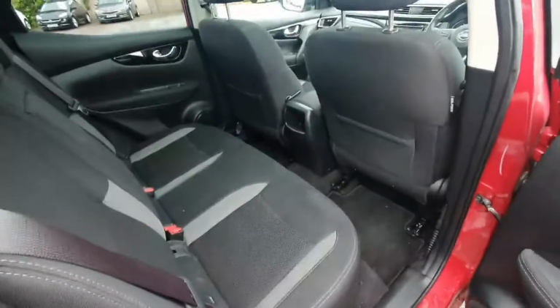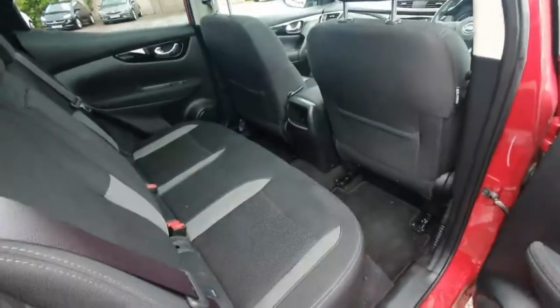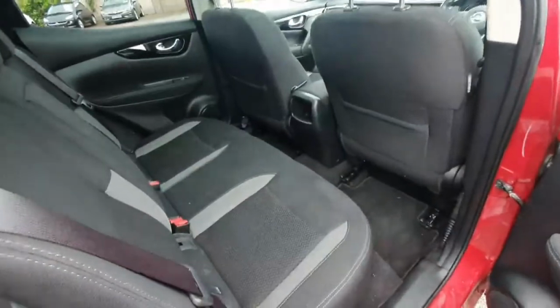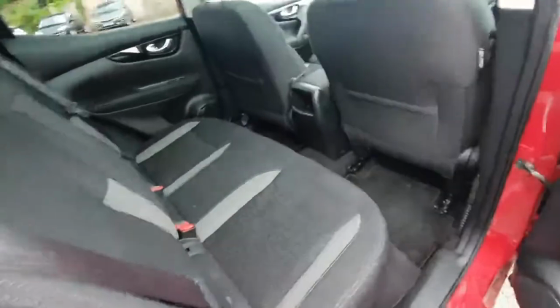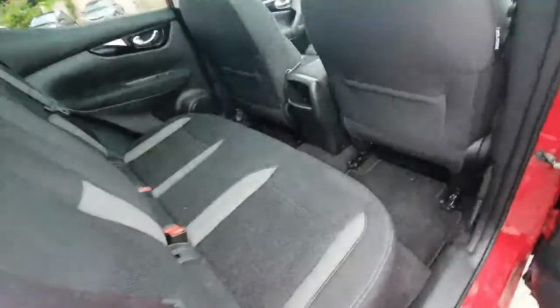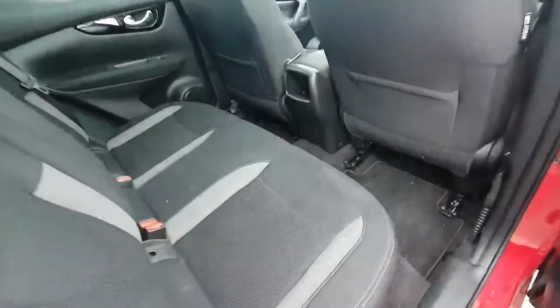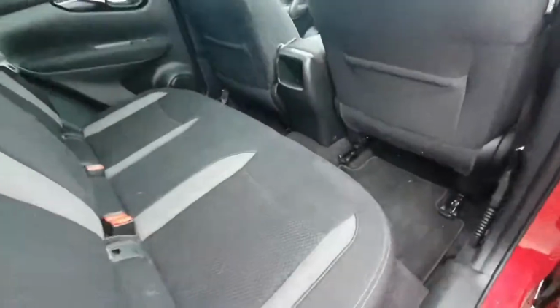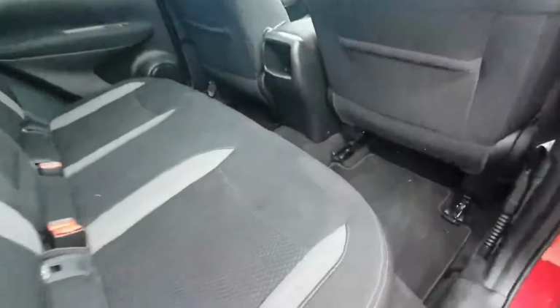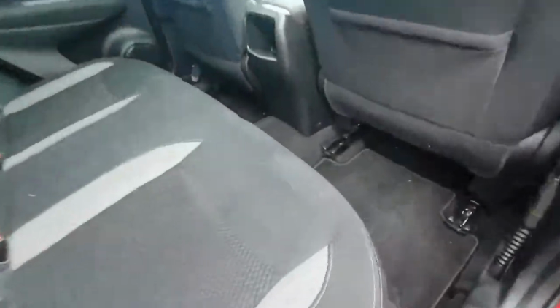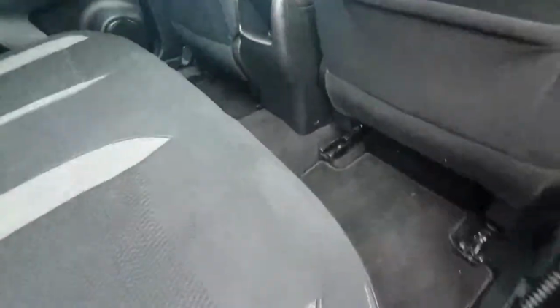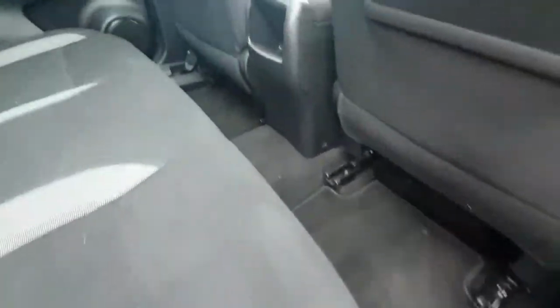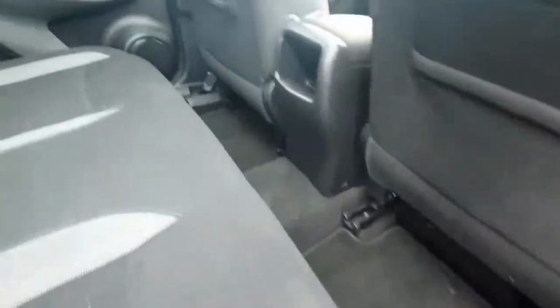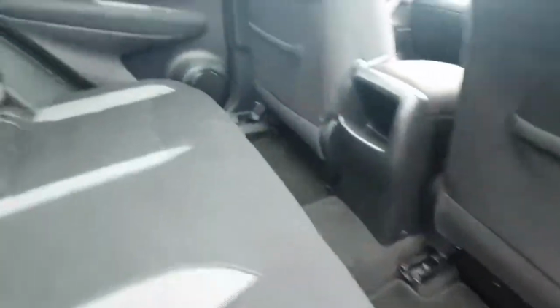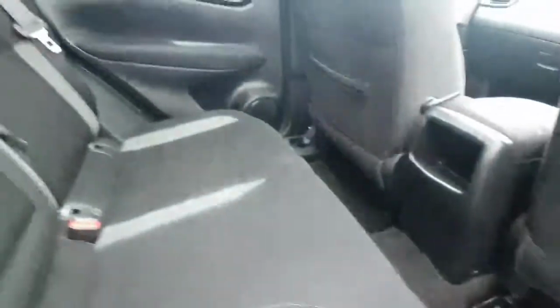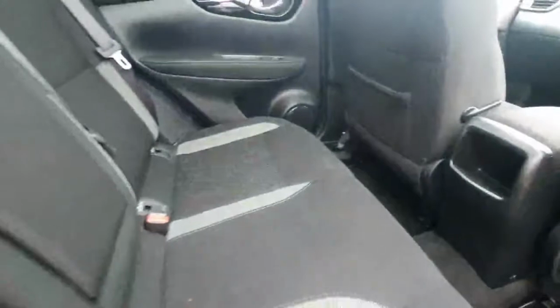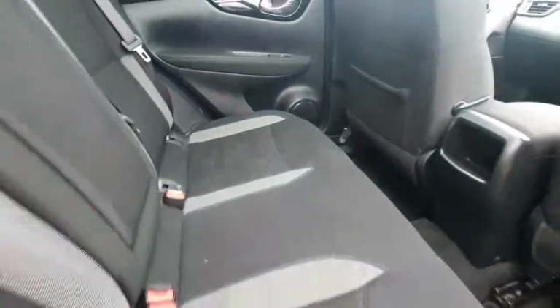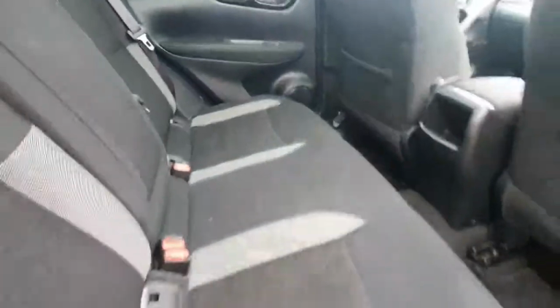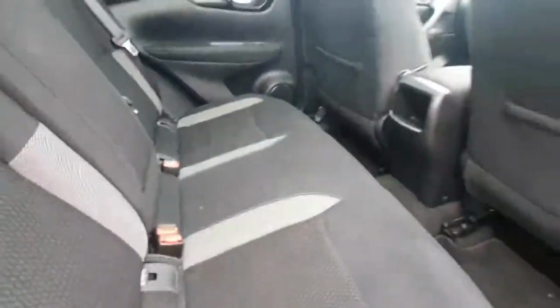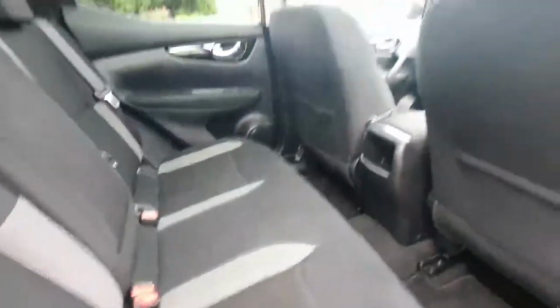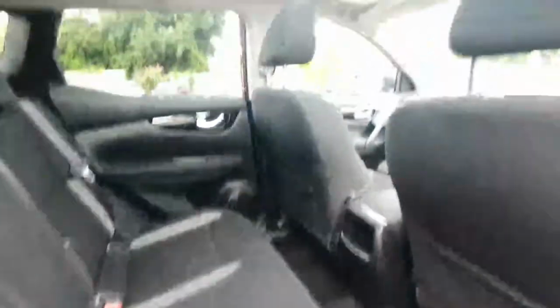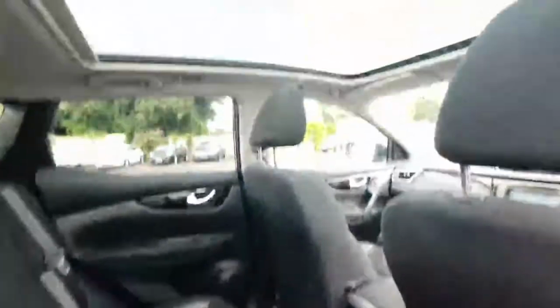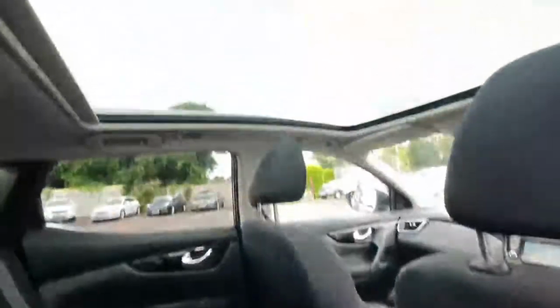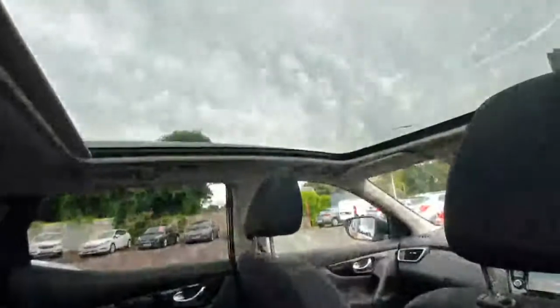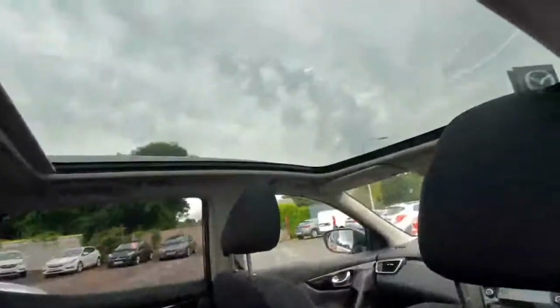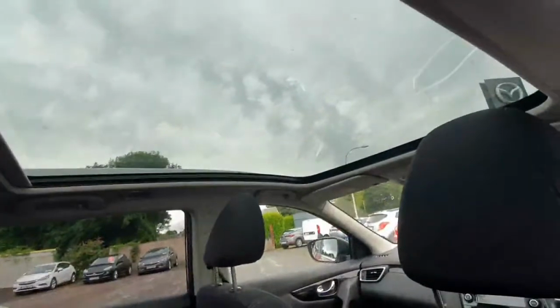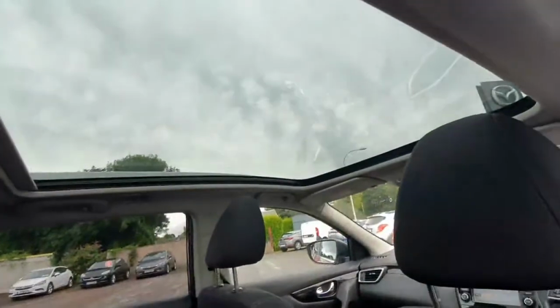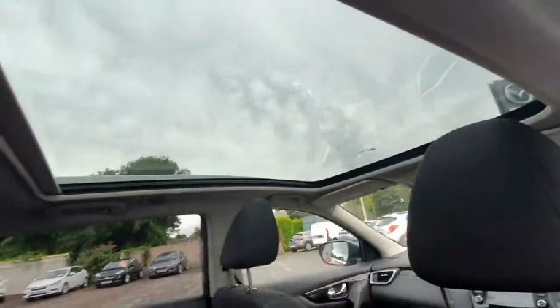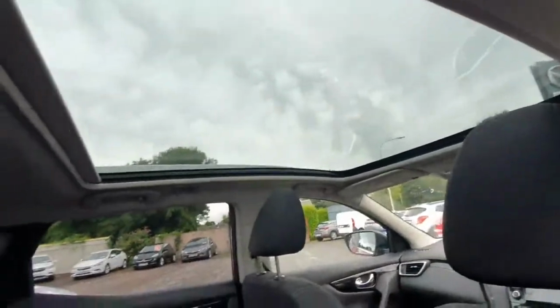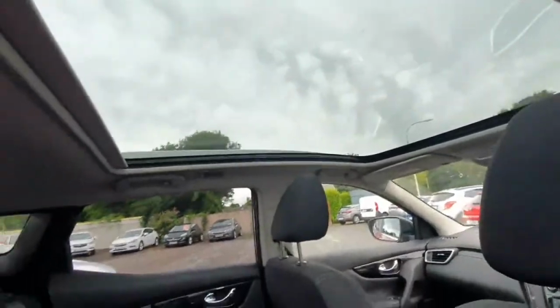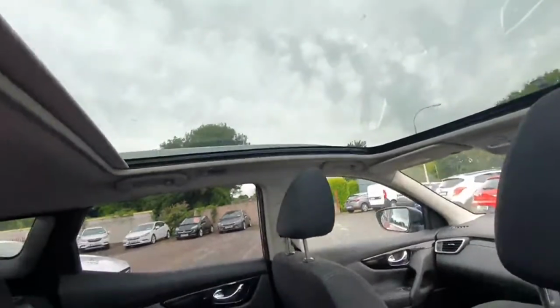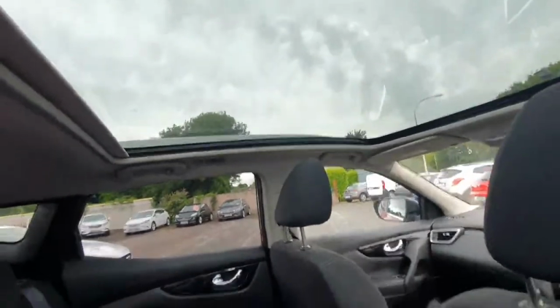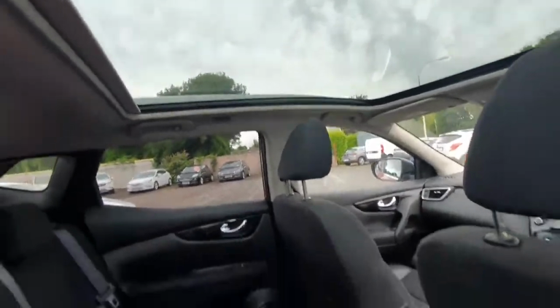You have black cloth interior, loads of legroom, isofix points on either side. You also have the panoramic roof, so loads of light getting into the car.